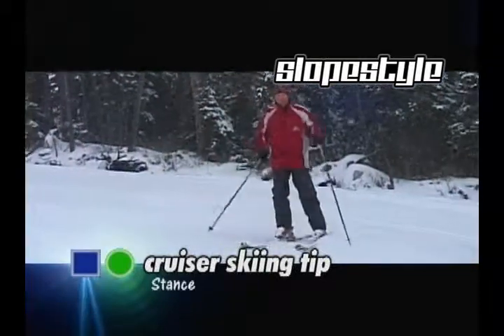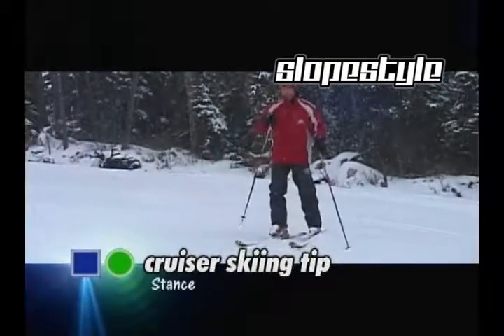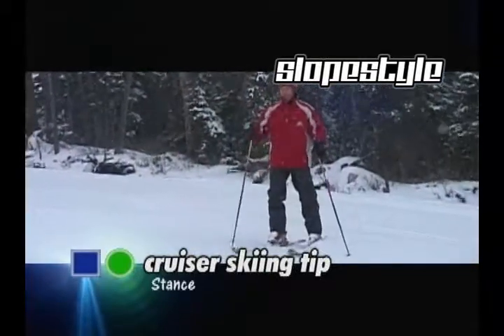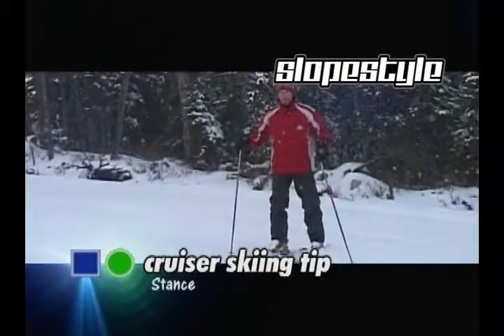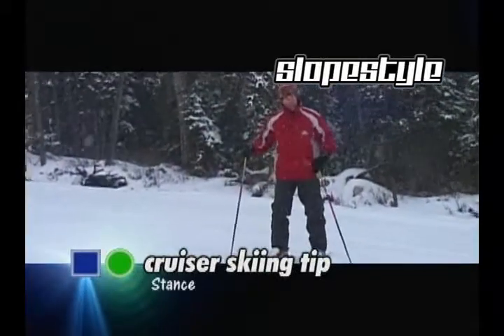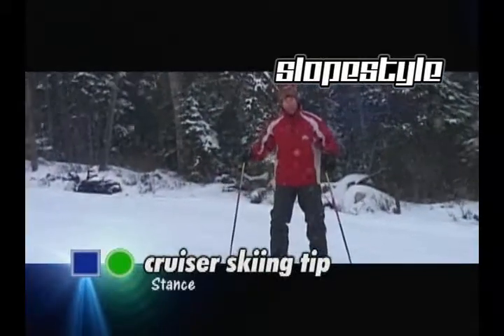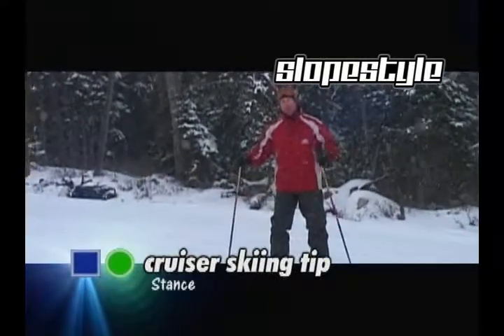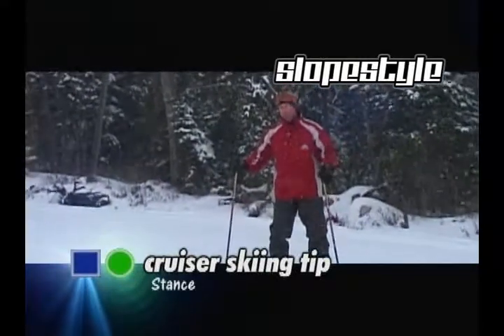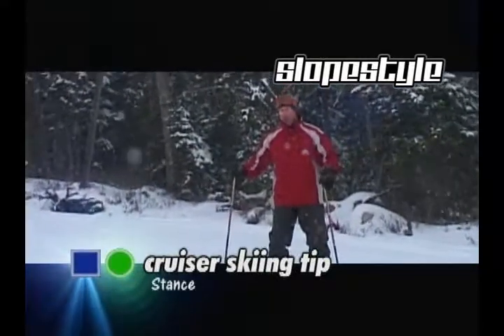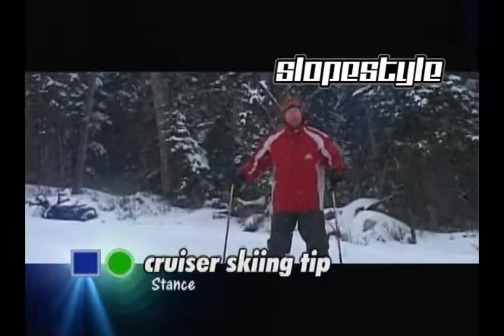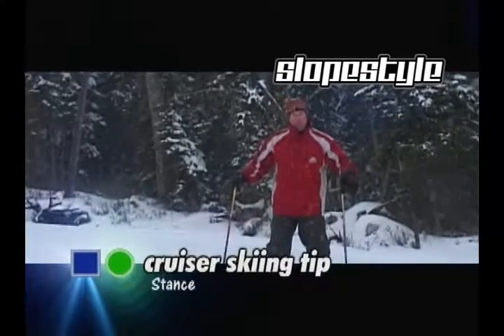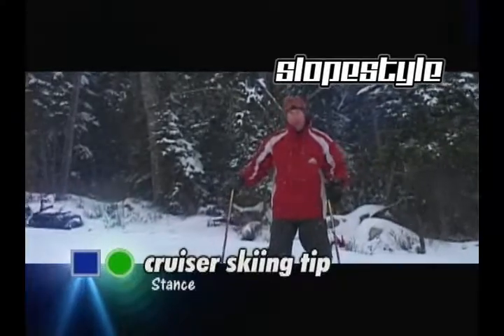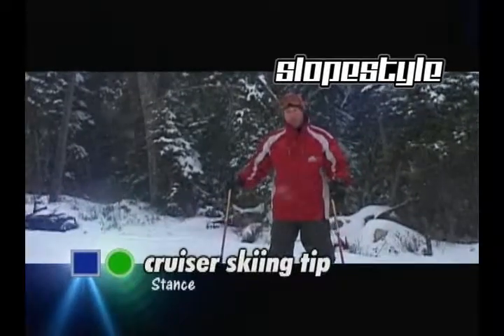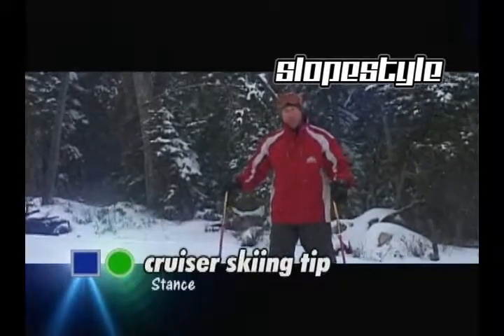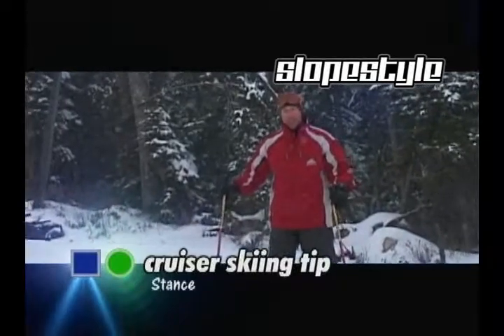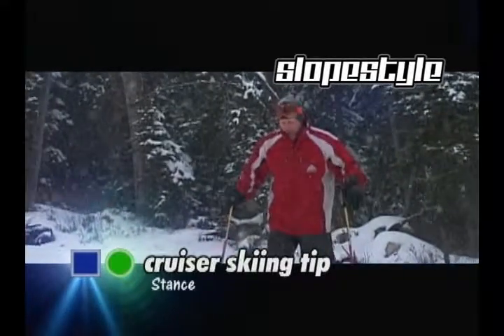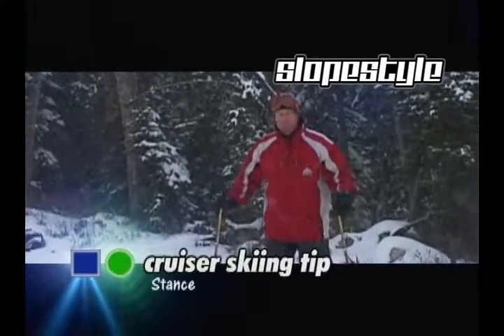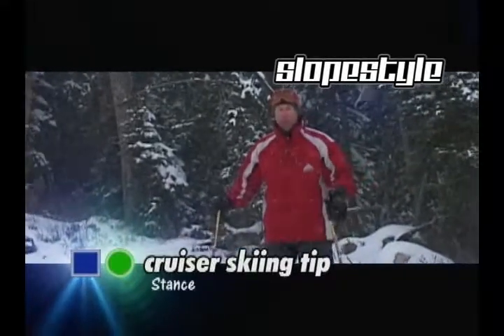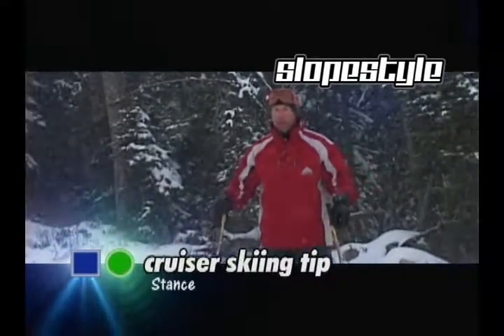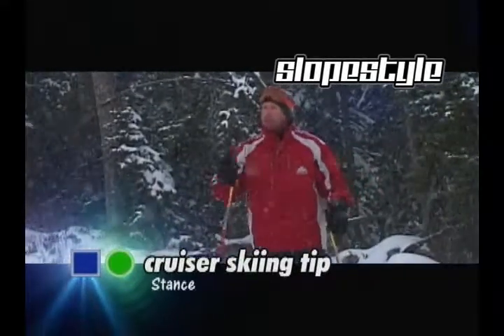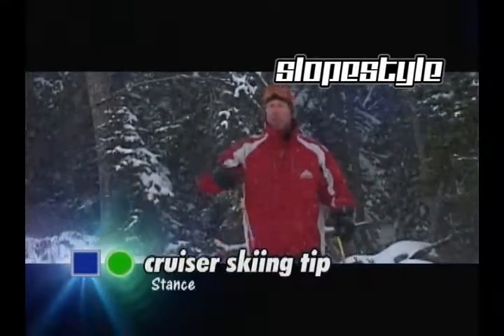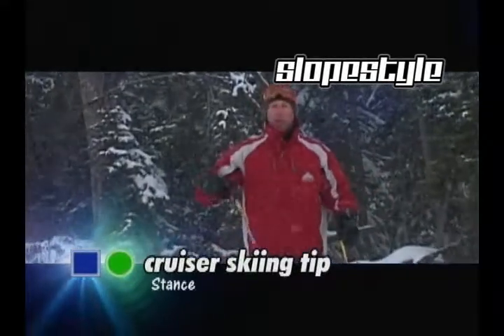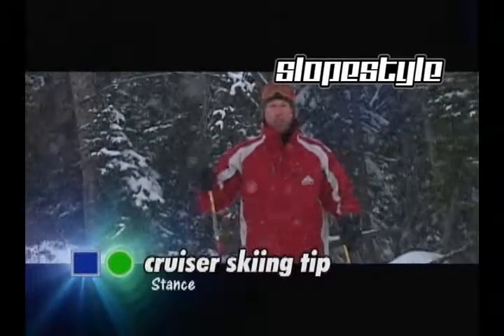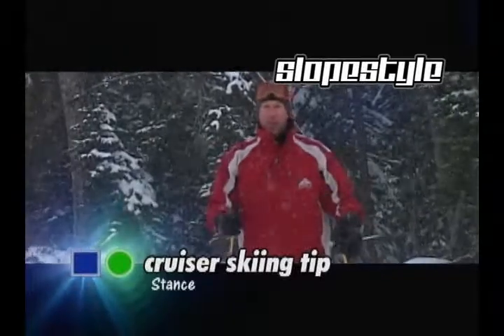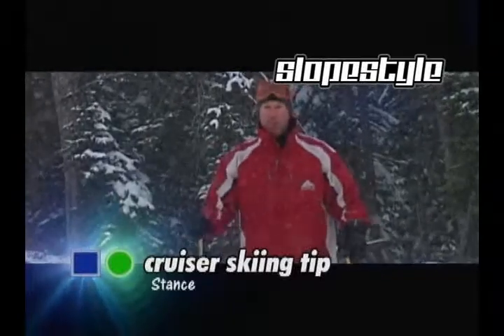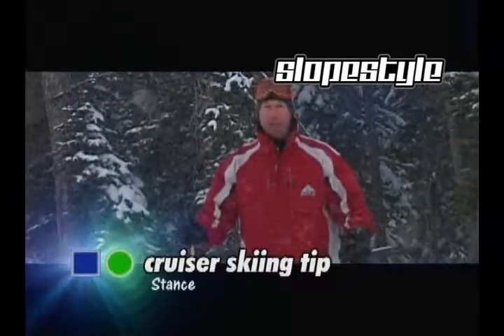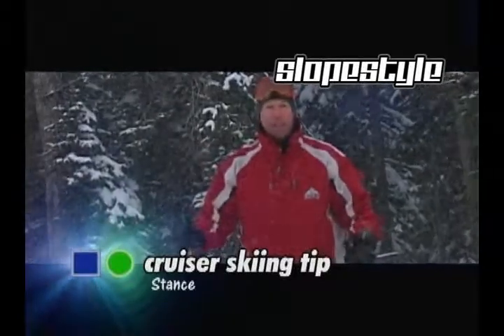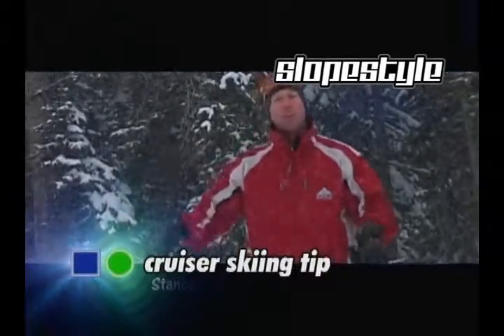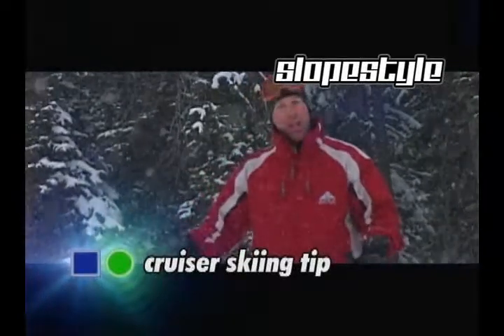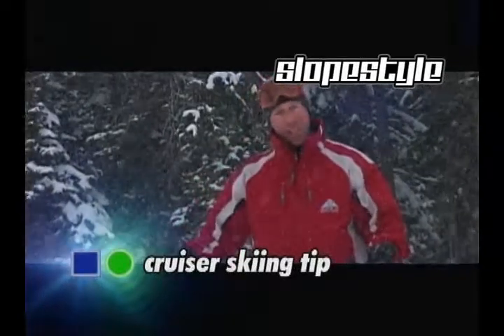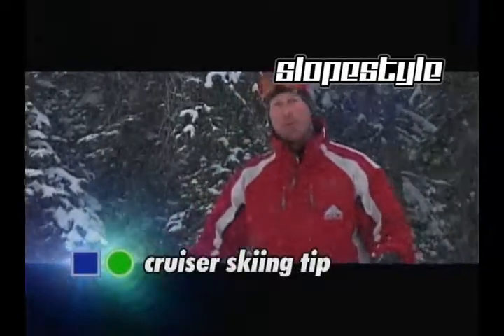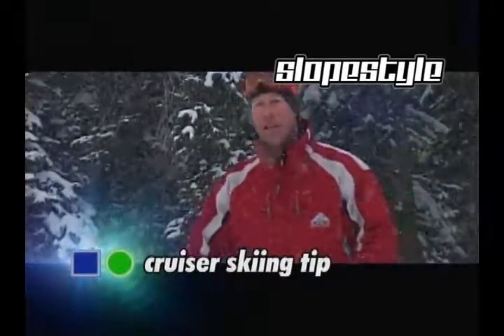Today we've been talking about stance. Make sure you have your skis hip-width apart — you'll have your weight better balanced on the outside ski, you'll be able to pick up more of an edge, and it'll make you a better skier all around. I'm James and that is your Slopestyle Ski Cruiser tip of the day.